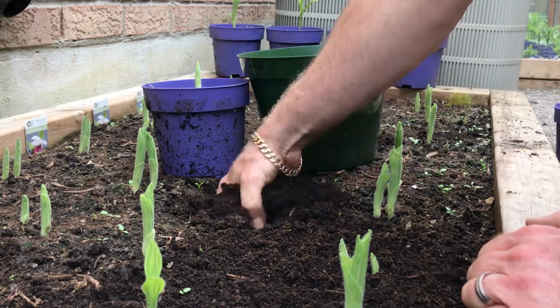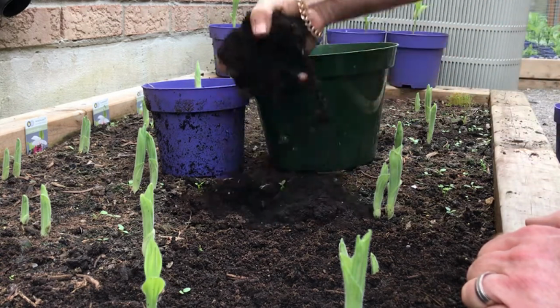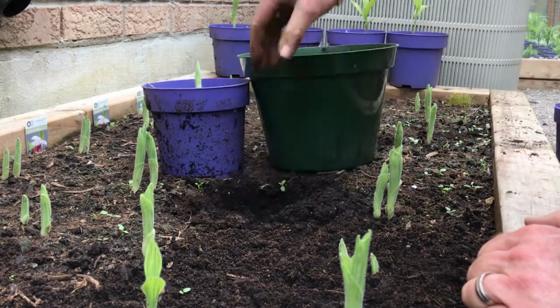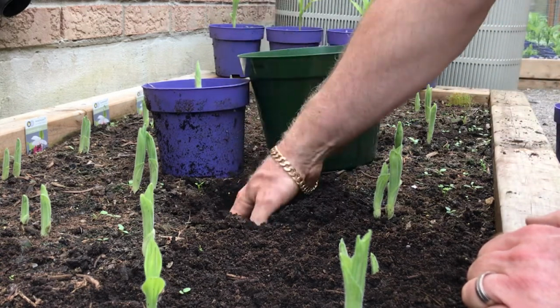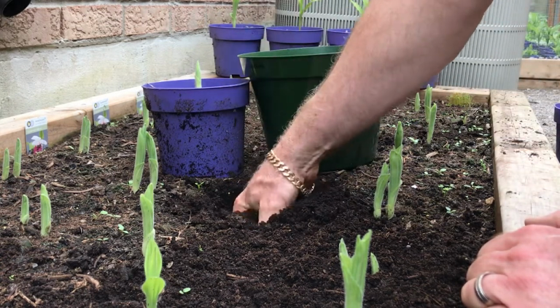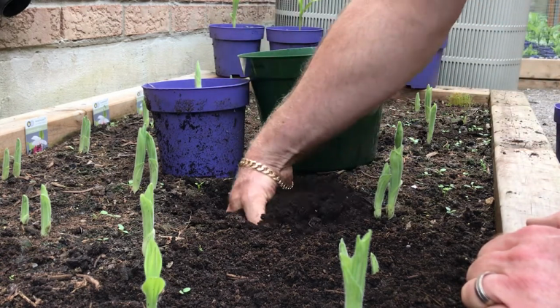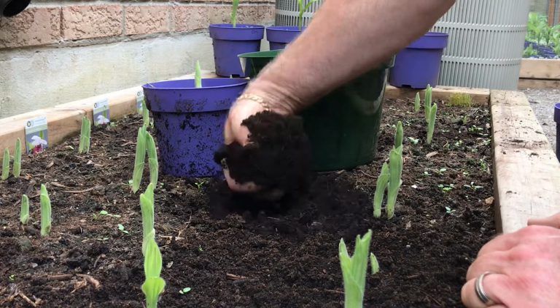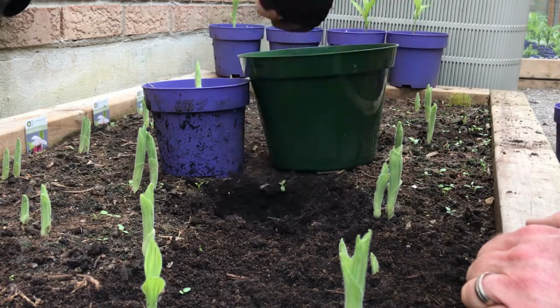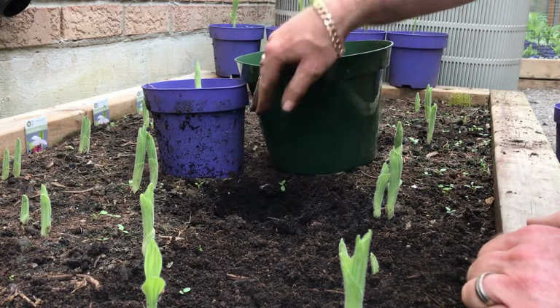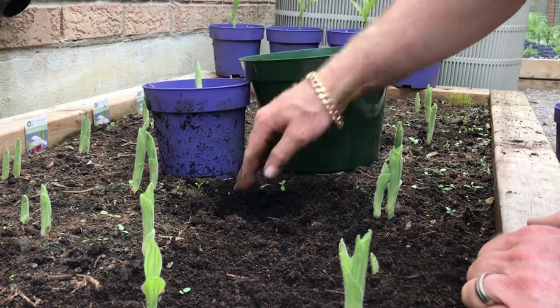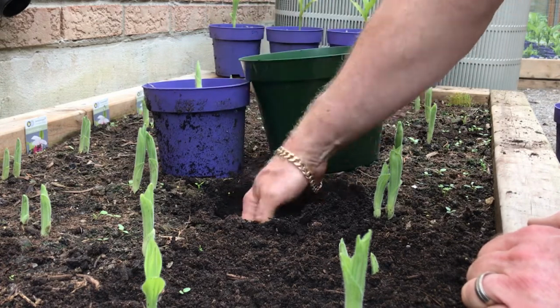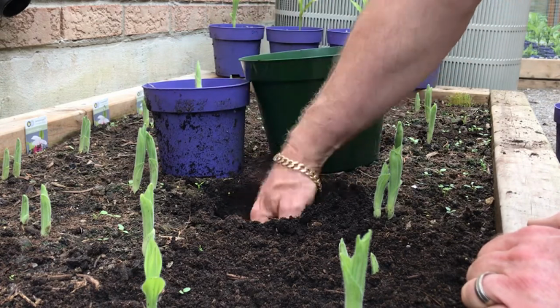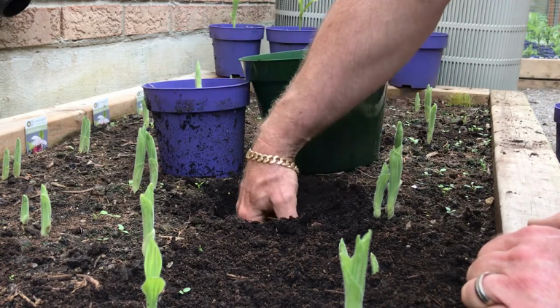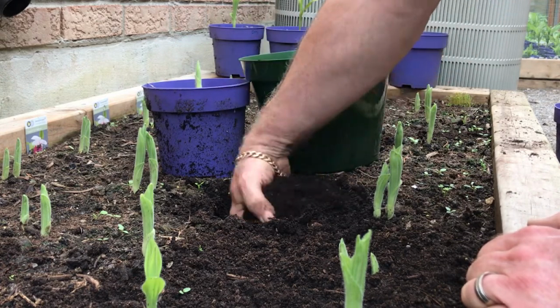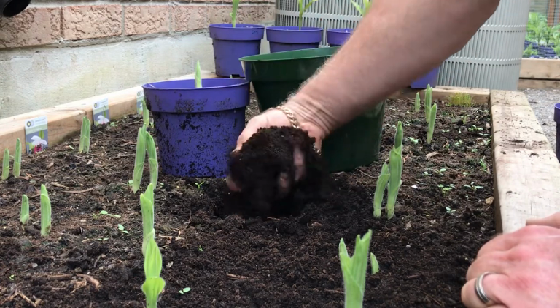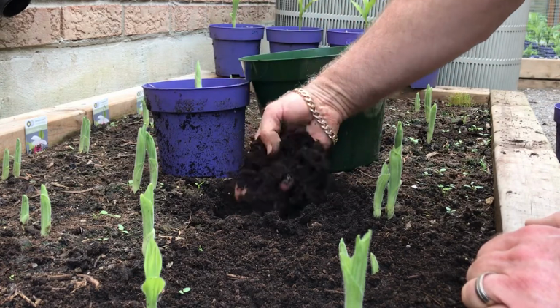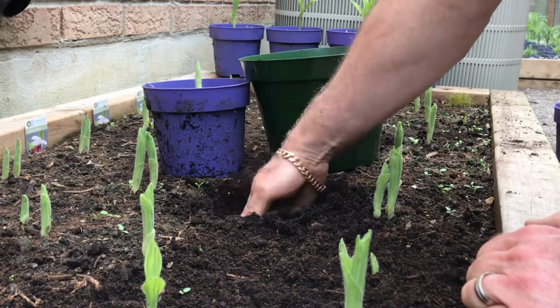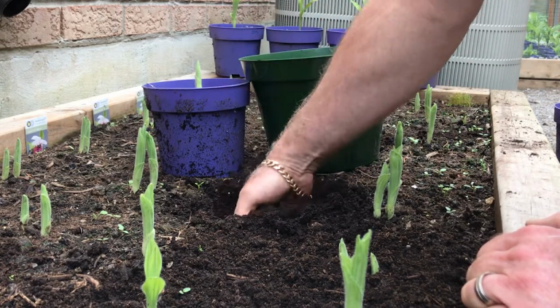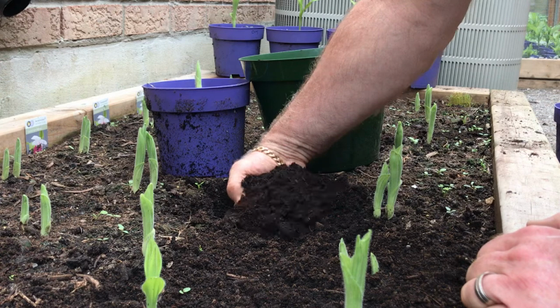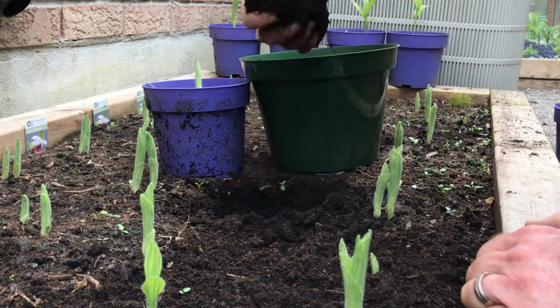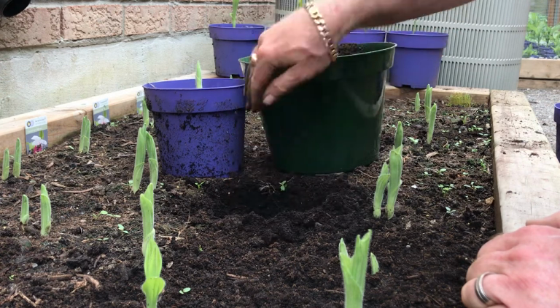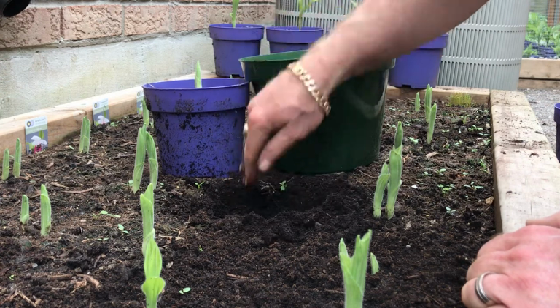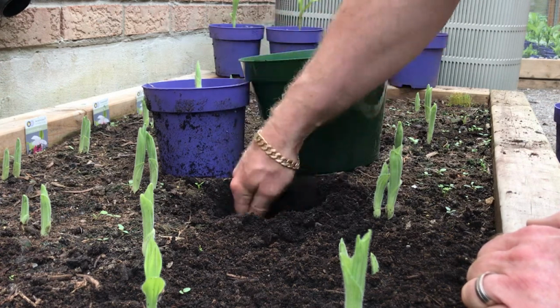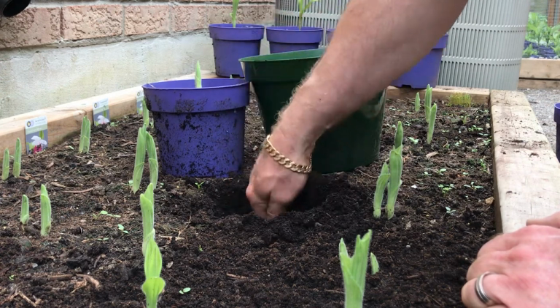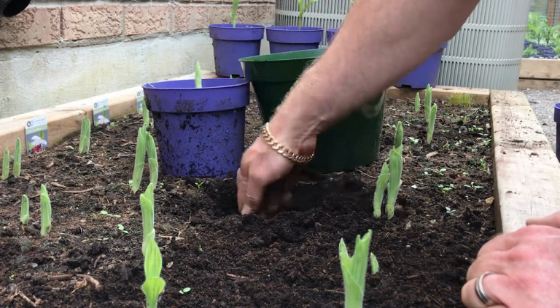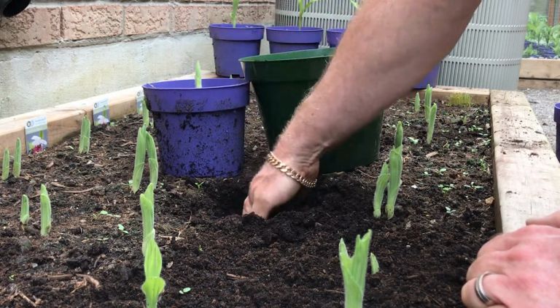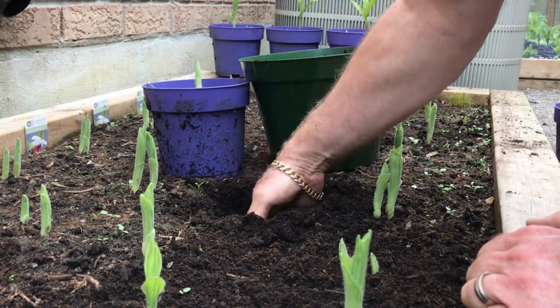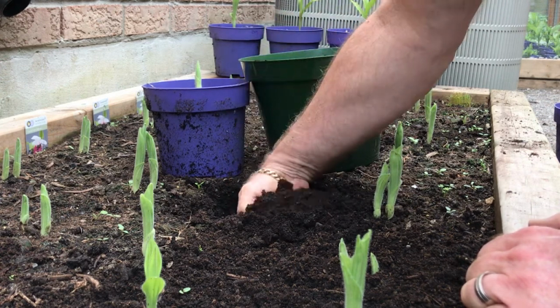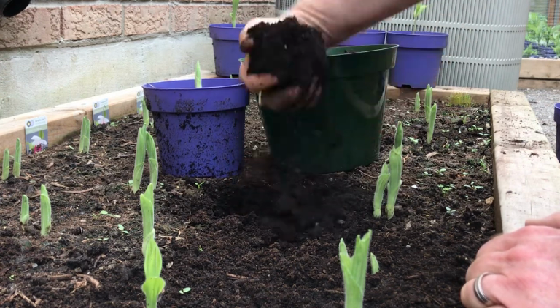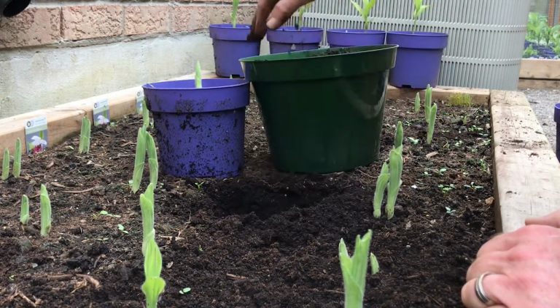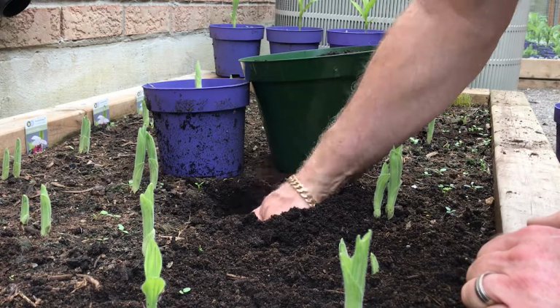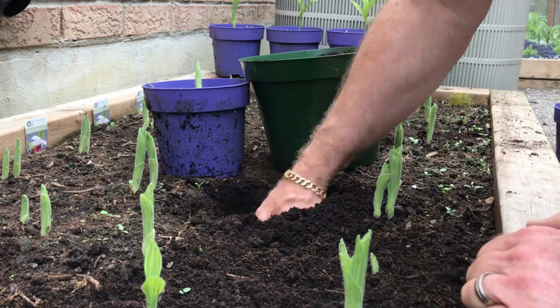Just make a little hole. Notice that the earth is nice and loose, dark rich soil. Excavate this out.